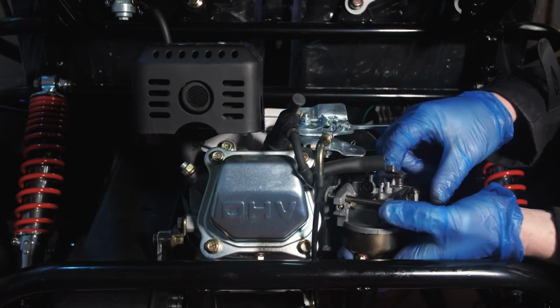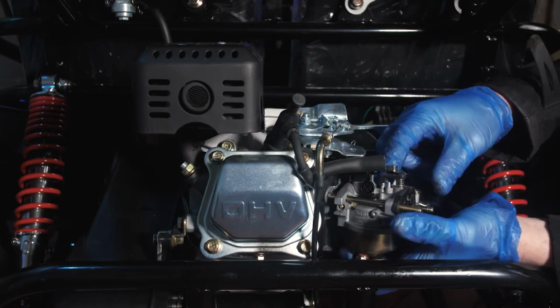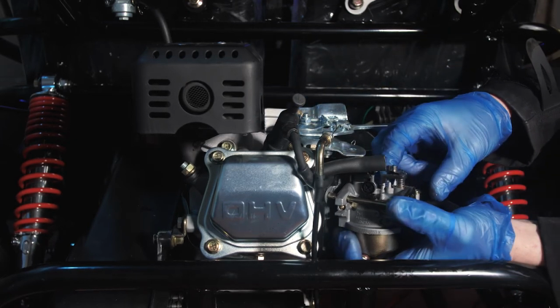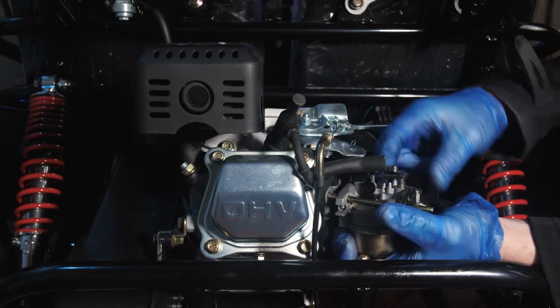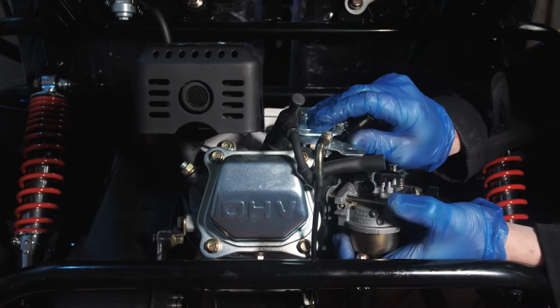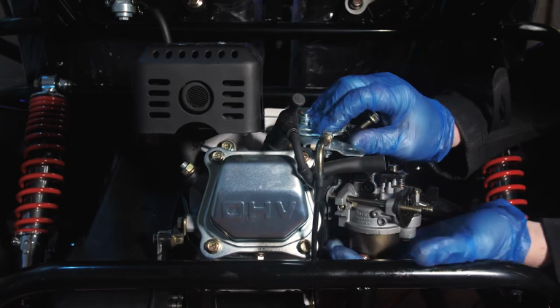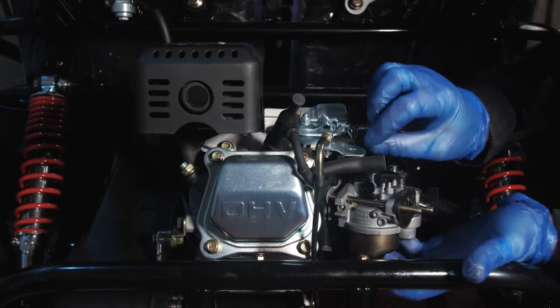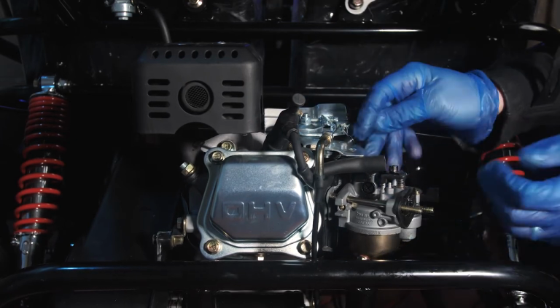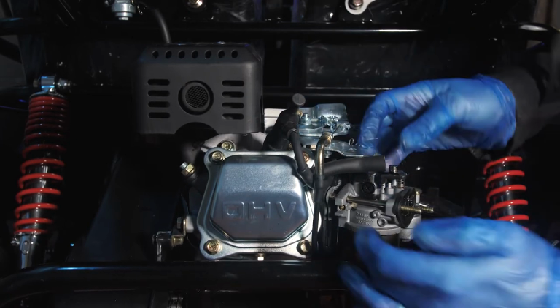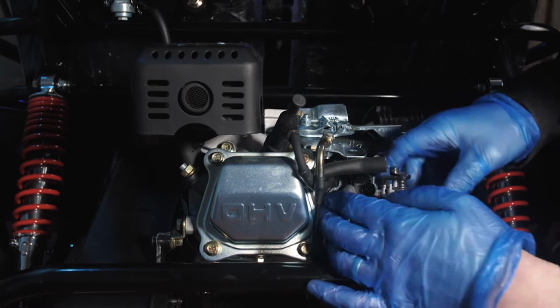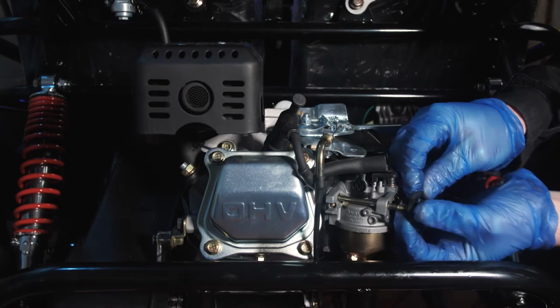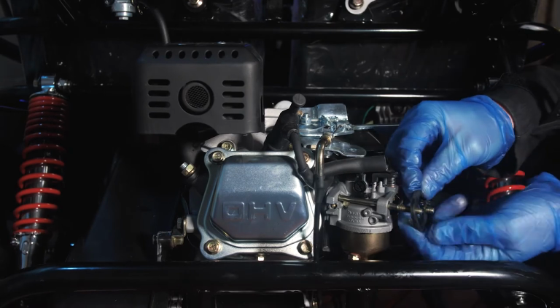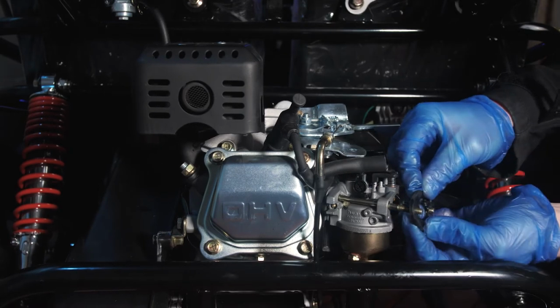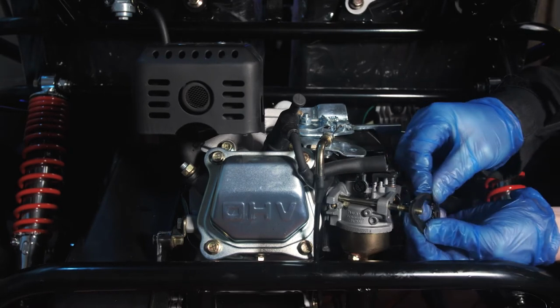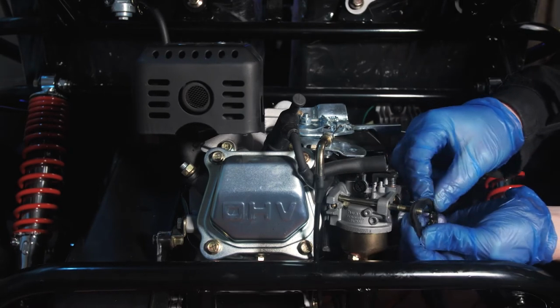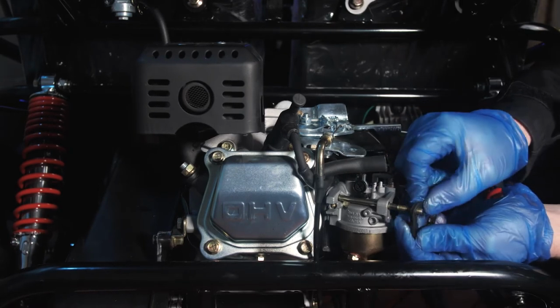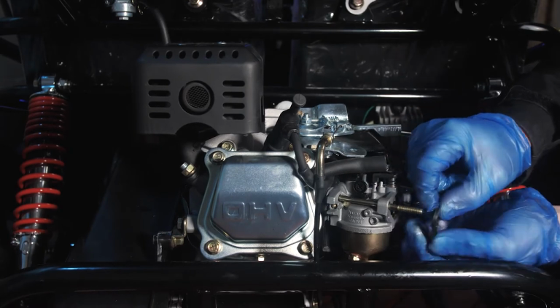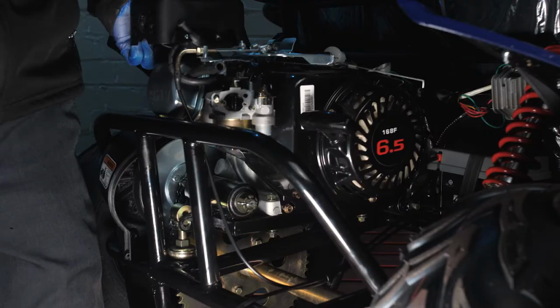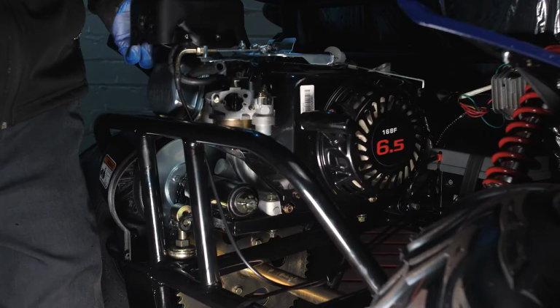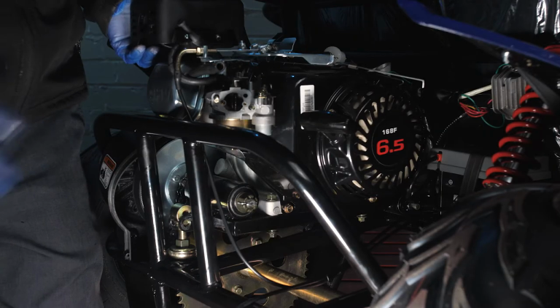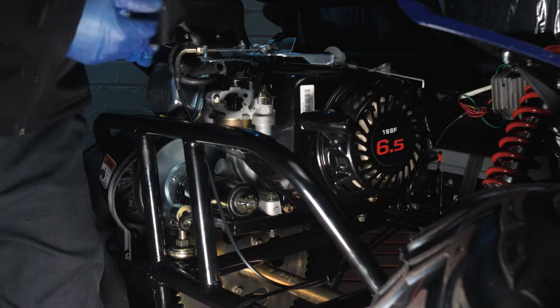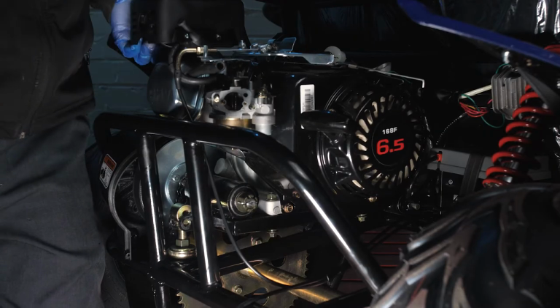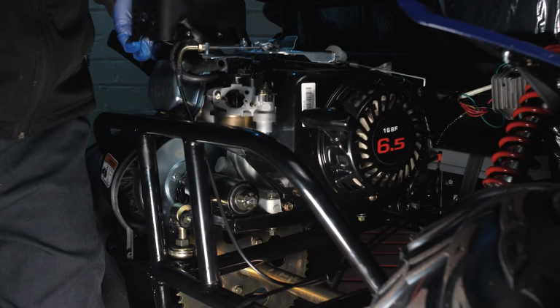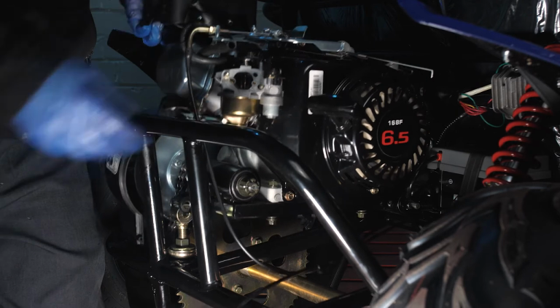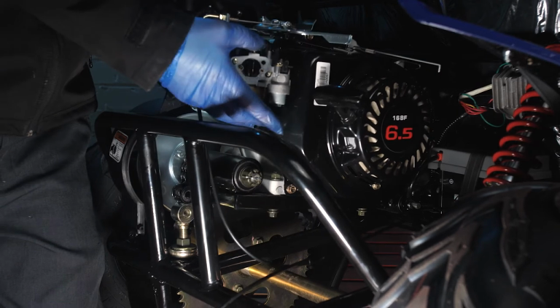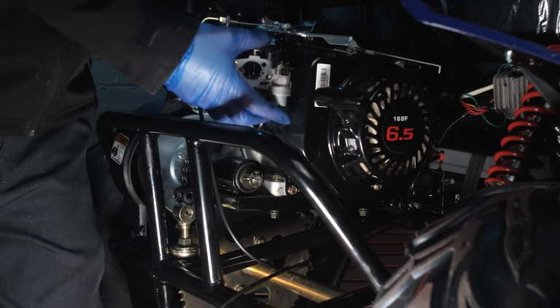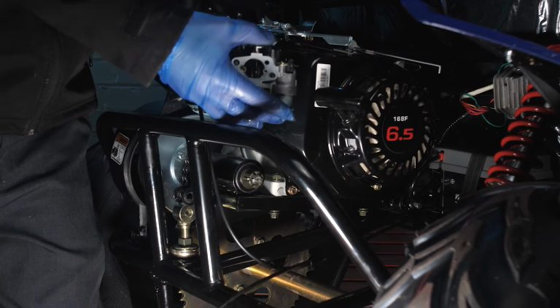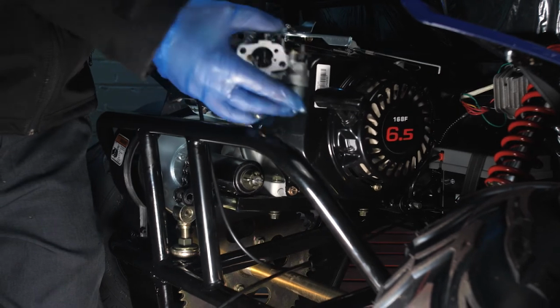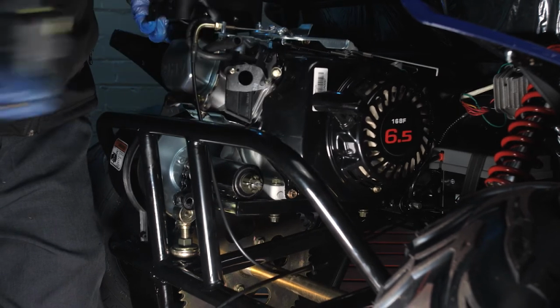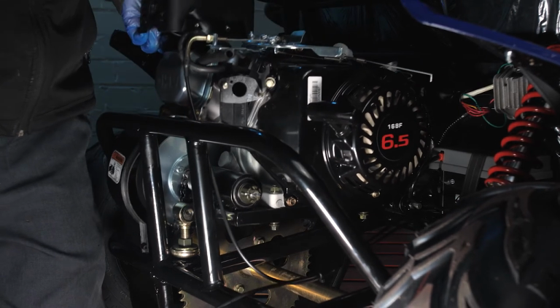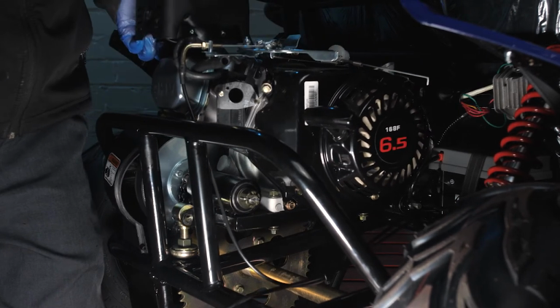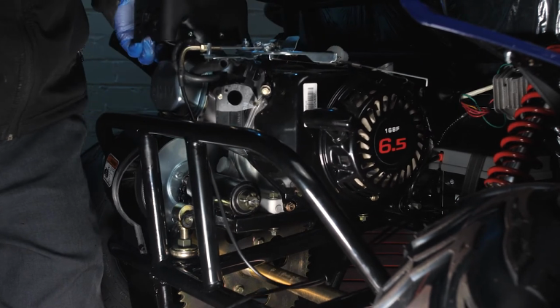The carburetor is now ready to slide off. First remove the gasket. We can now lift the engine up and slide the carburetor off the vehicle.